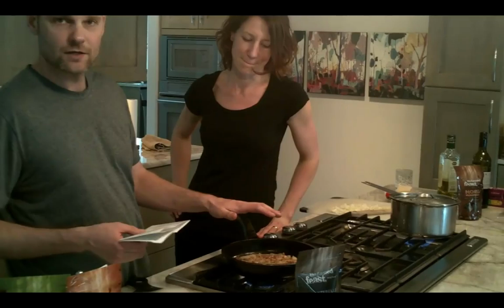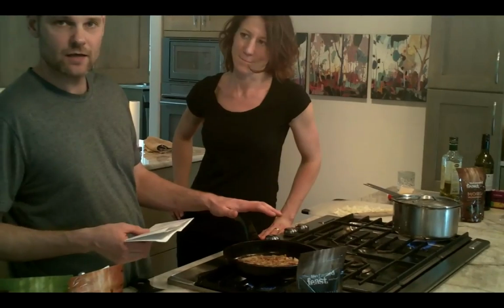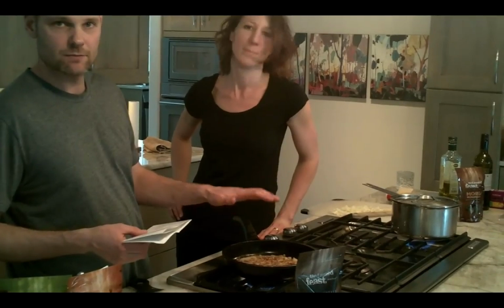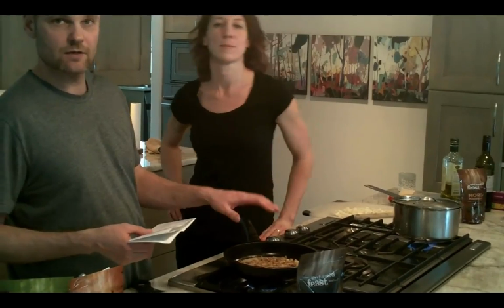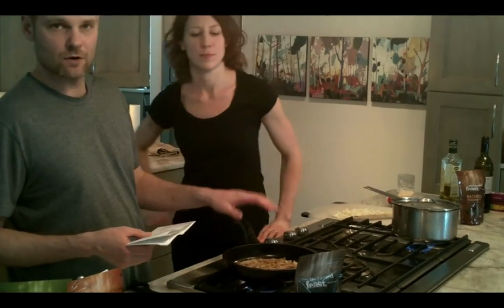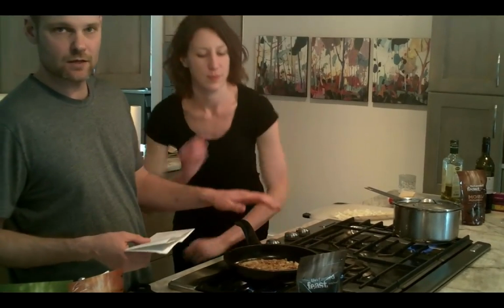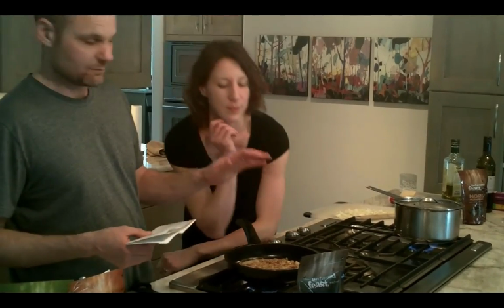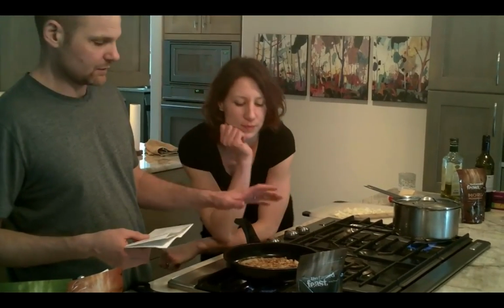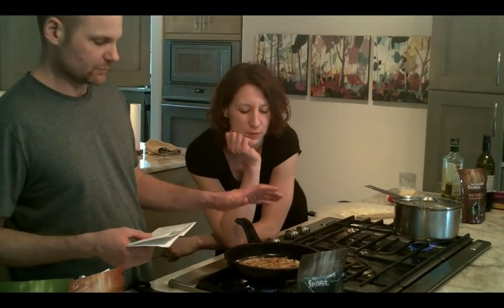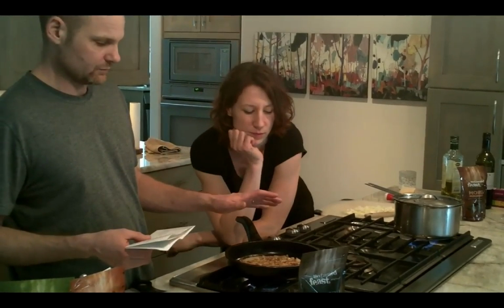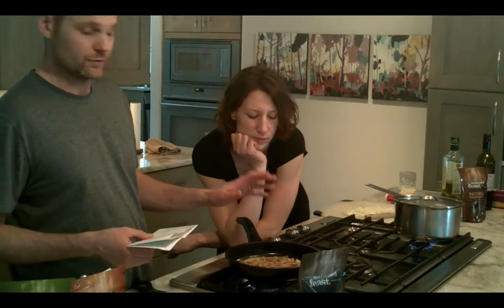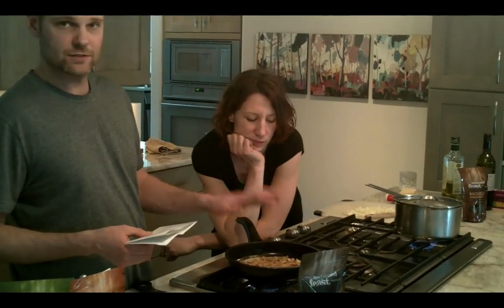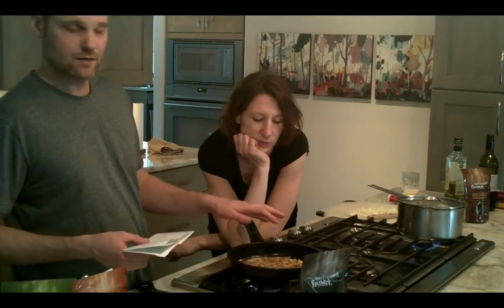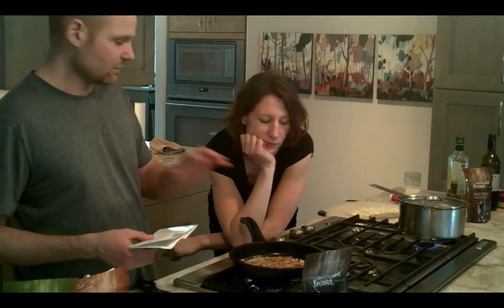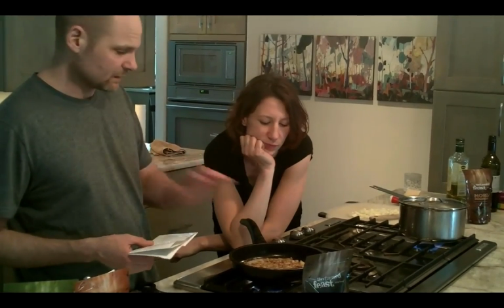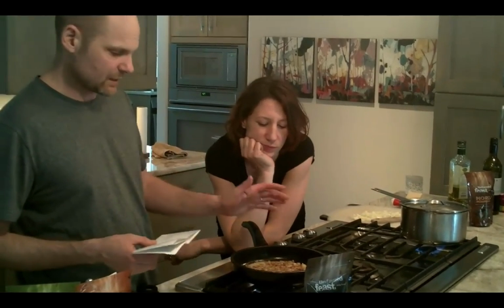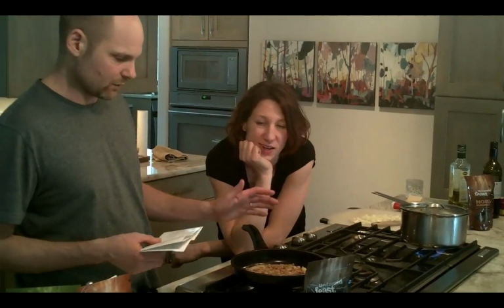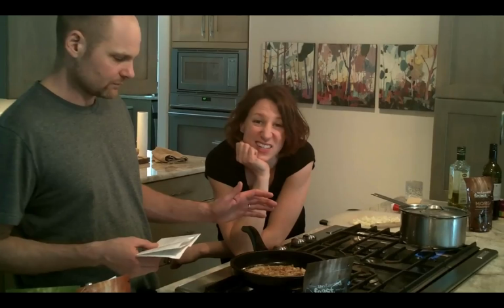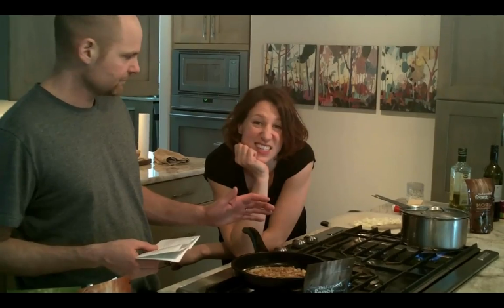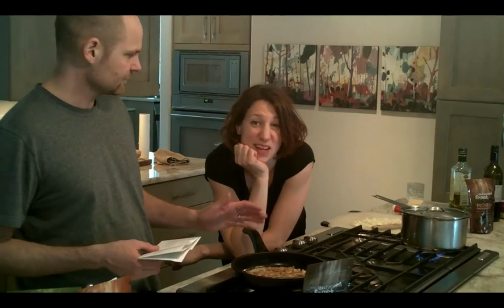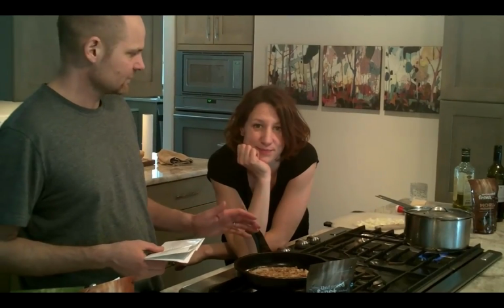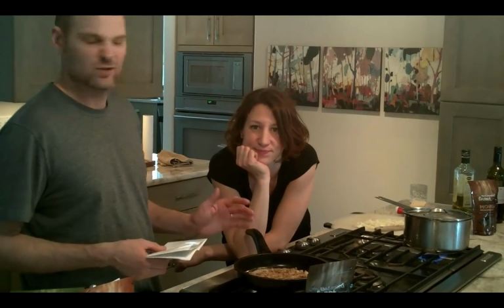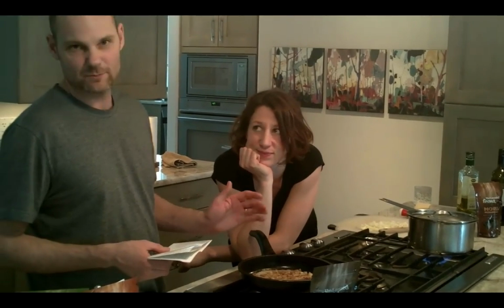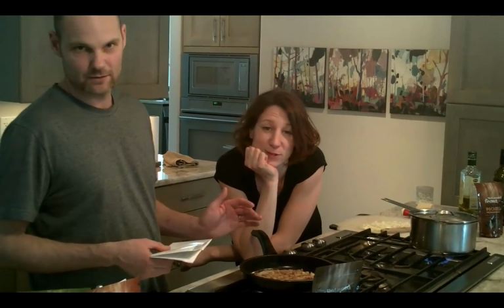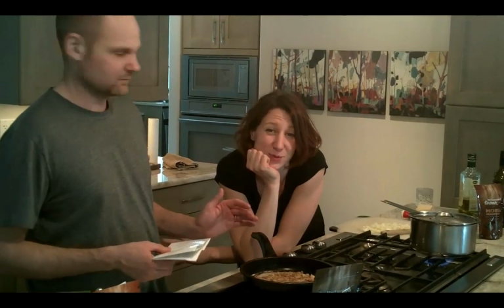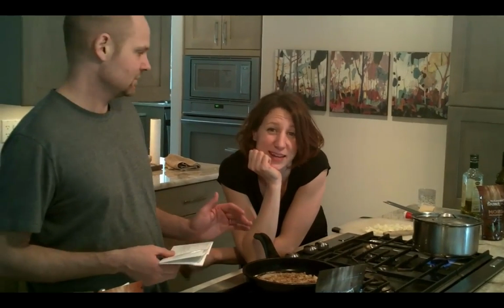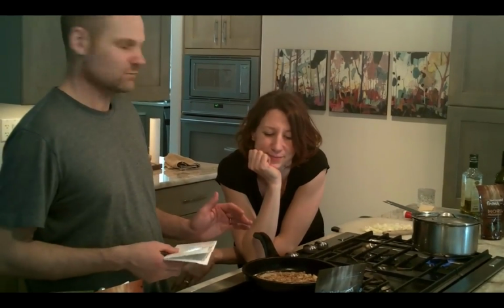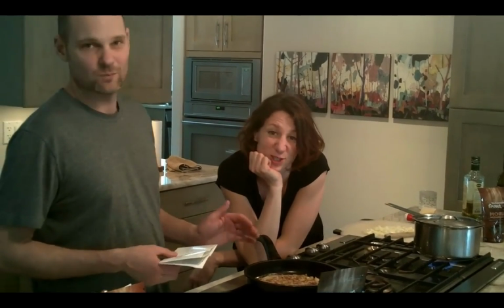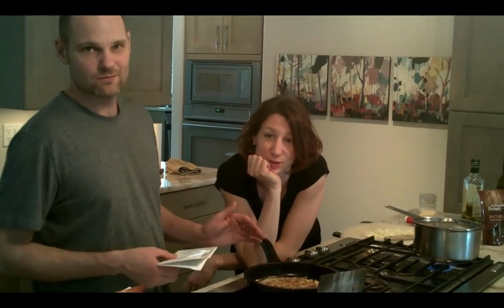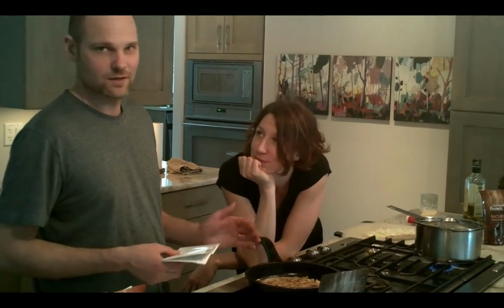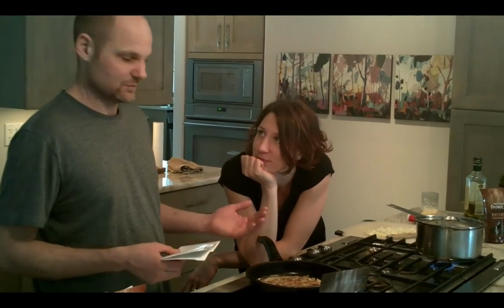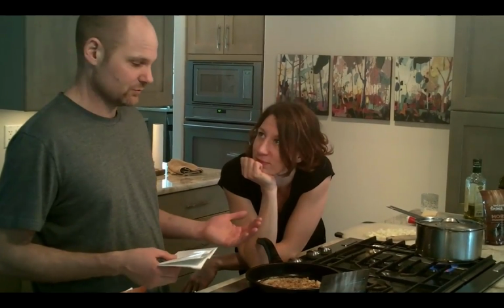Sauté some onion and garlic, and bacon is optional. You can use veggie bacon, or you can omit the bacon part — it doesn't need bacon. I really like bacon. Most guys want bacon, most girls don't. Yeah, that's true.